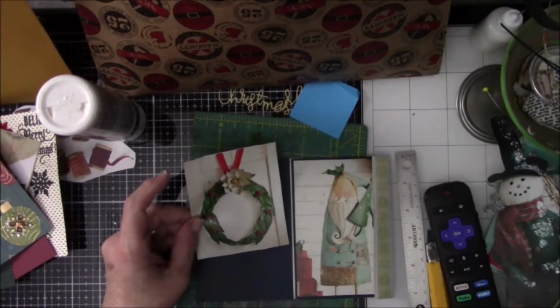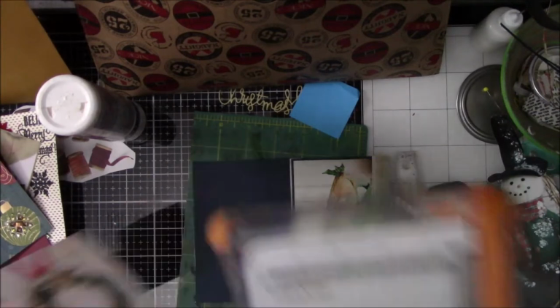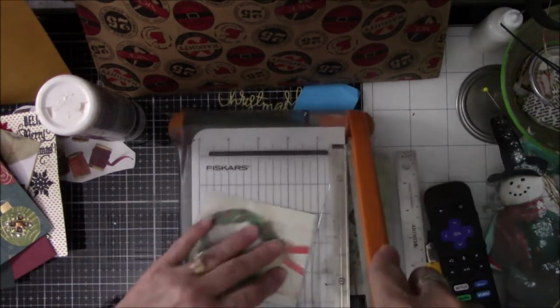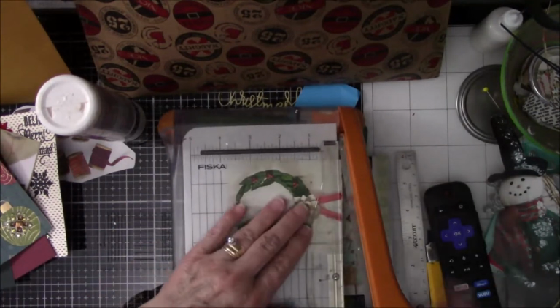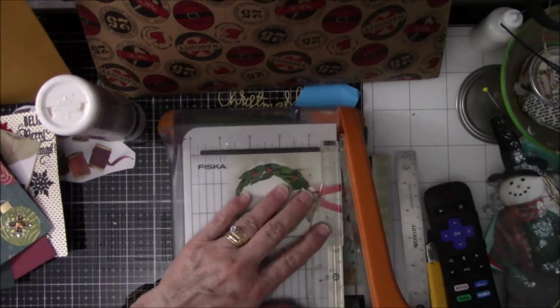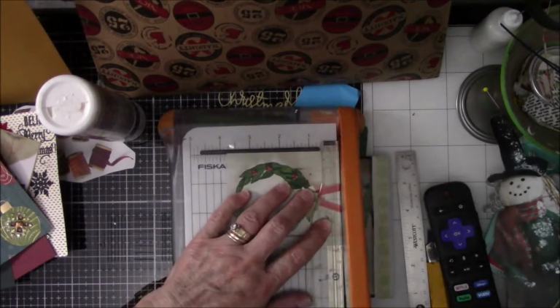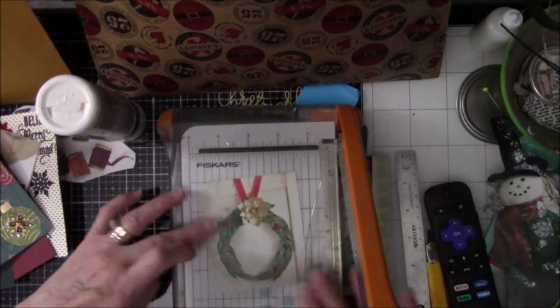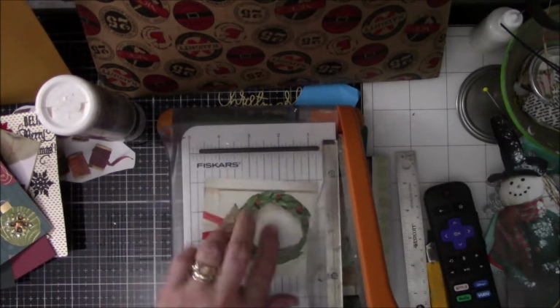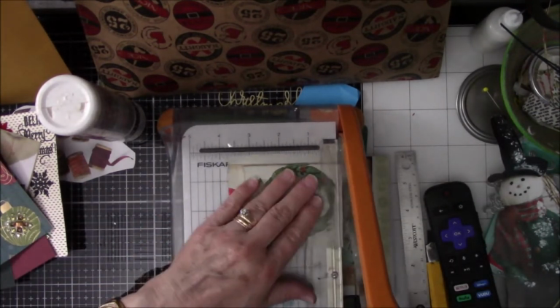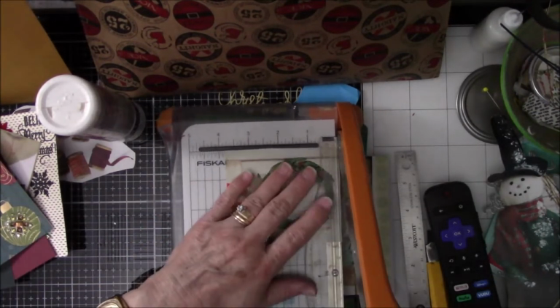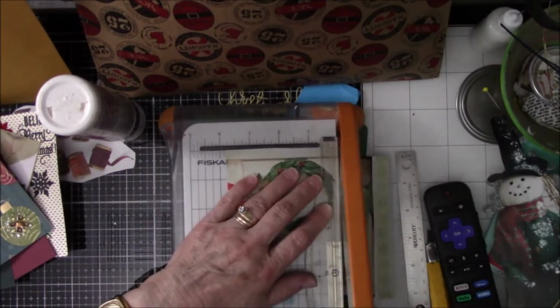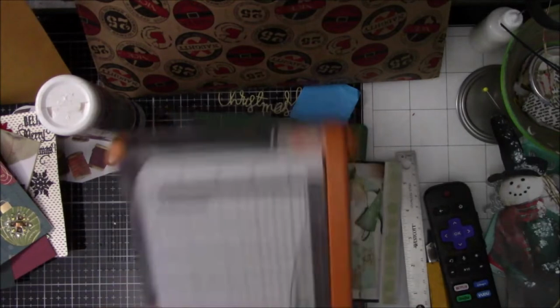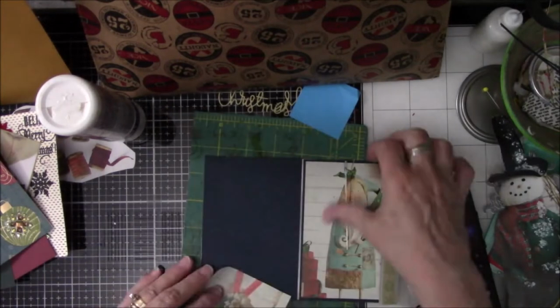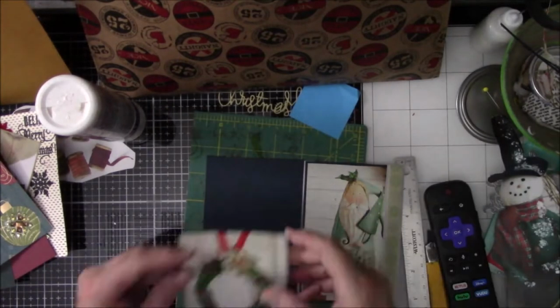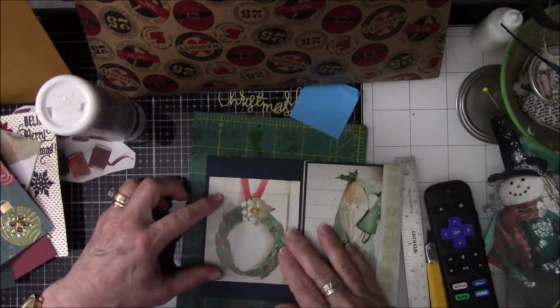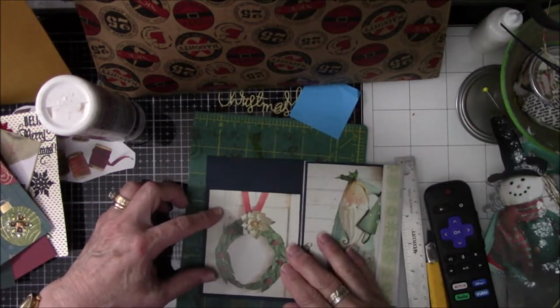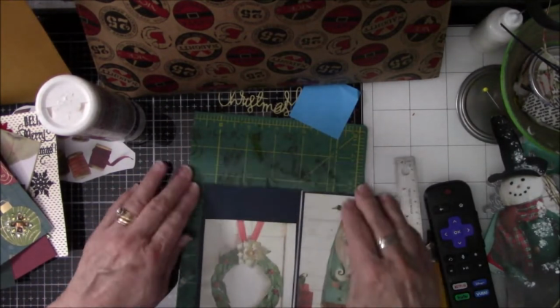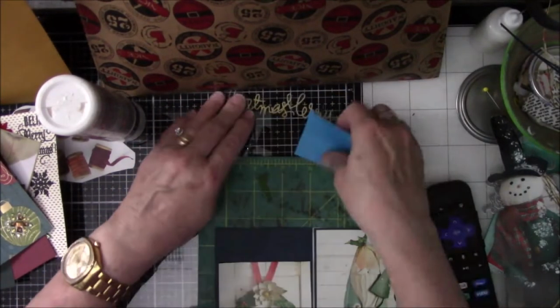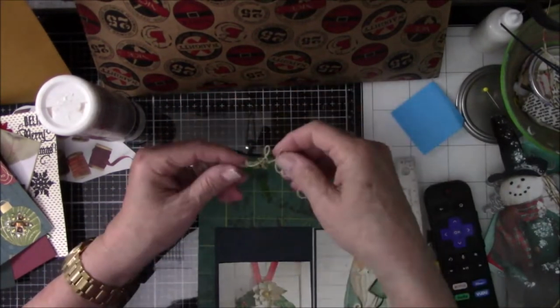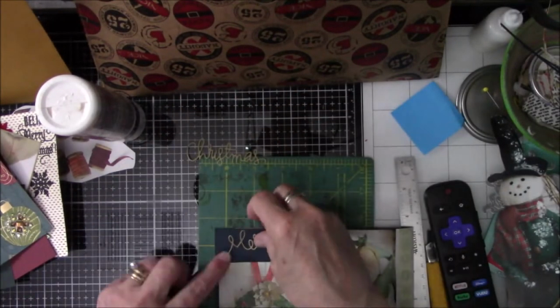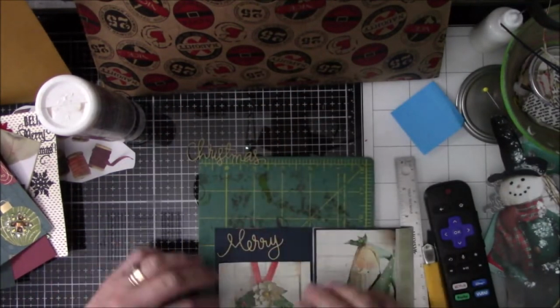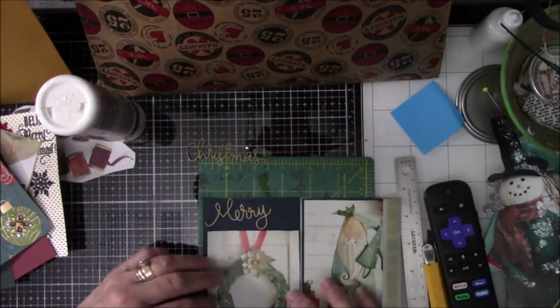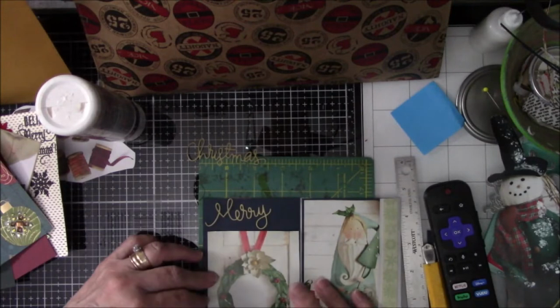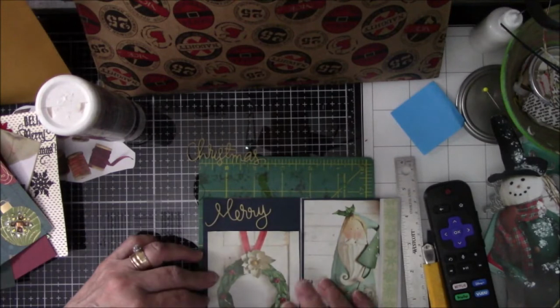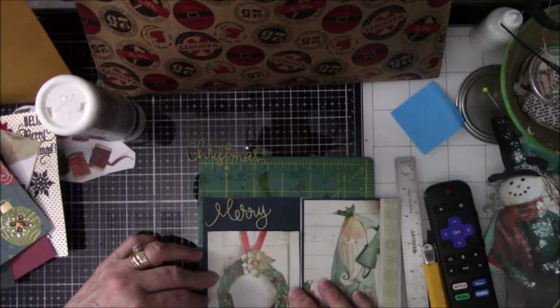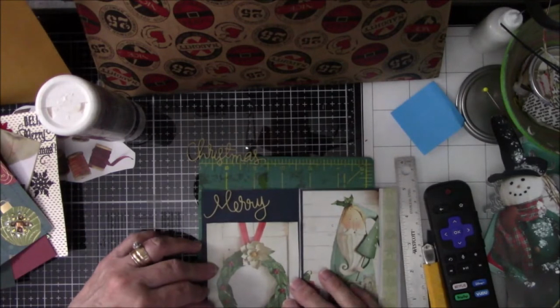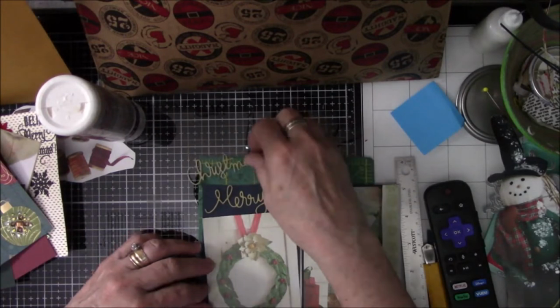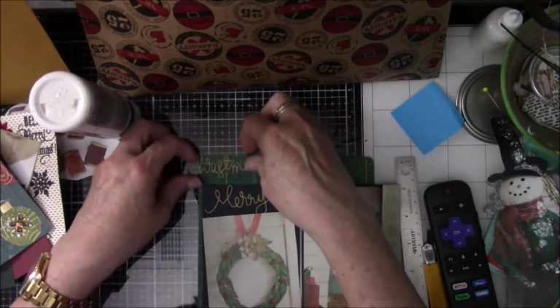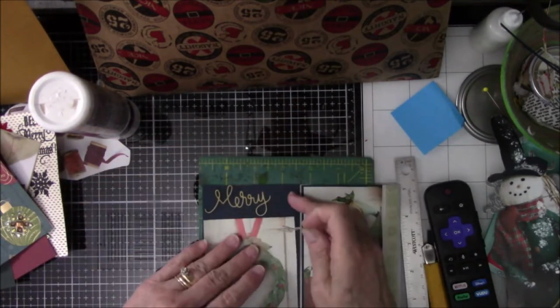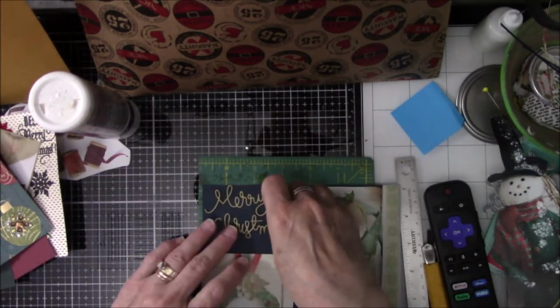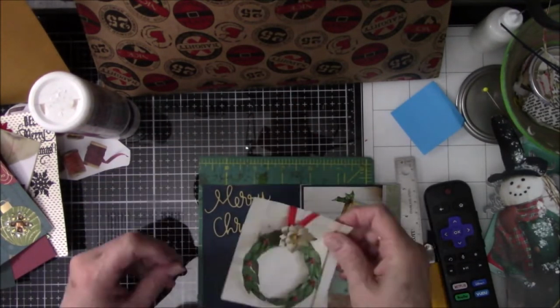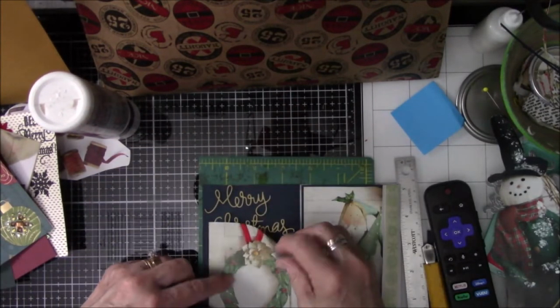I look at it and think, it's a little crooked, so I'm going to trim some off and make it more straight, and then I put it back on there and I'm like, no, I don't like it. So I'm trying the Merry Christmas again and — still does not work.